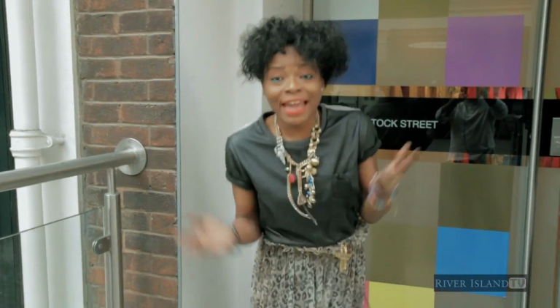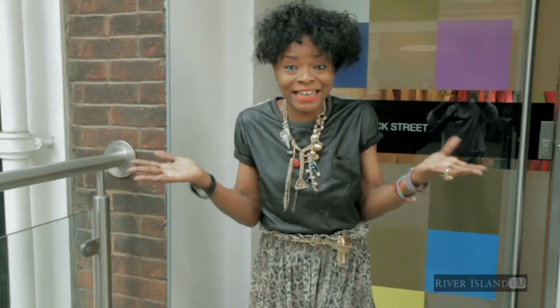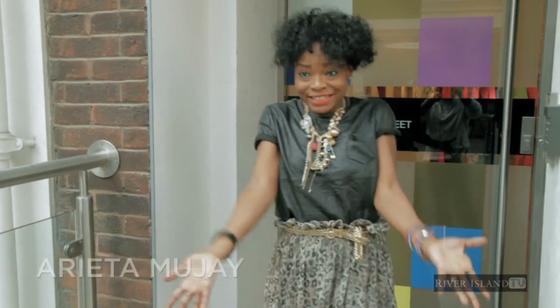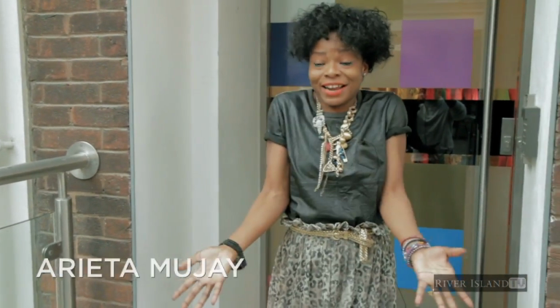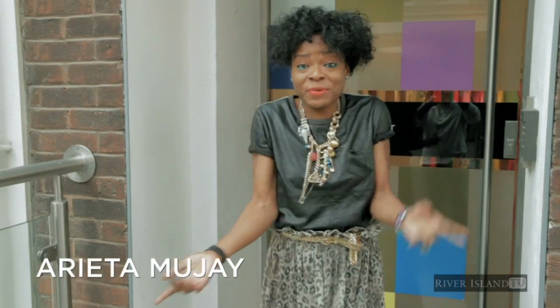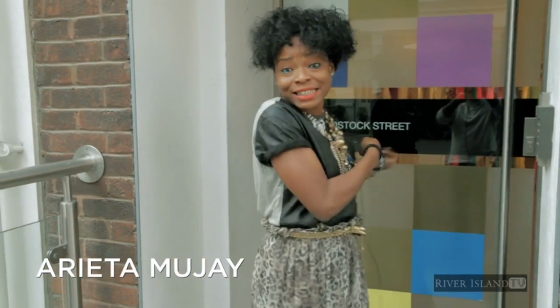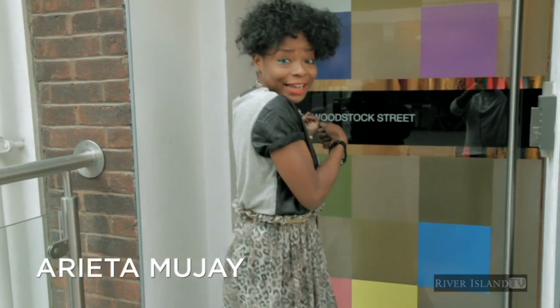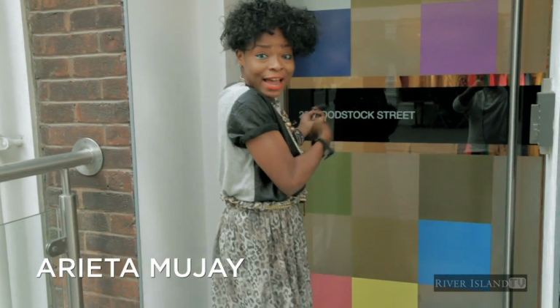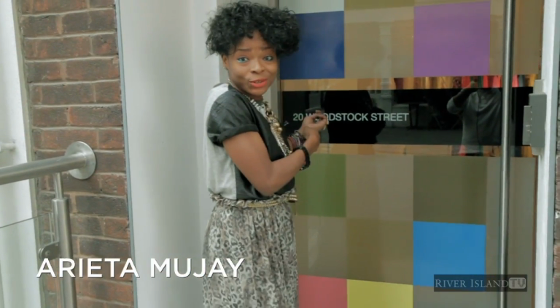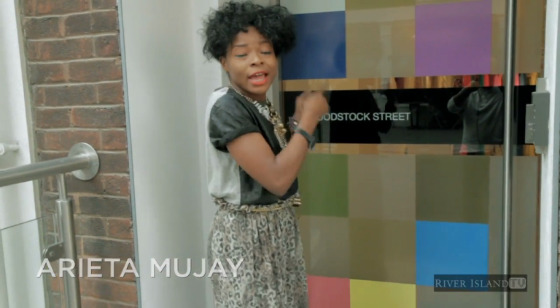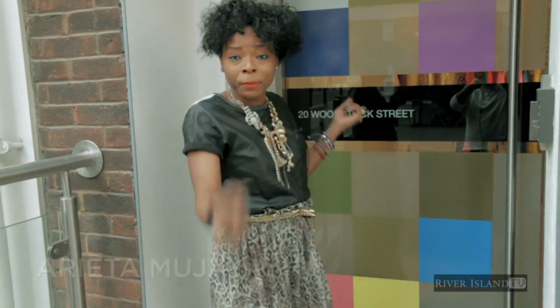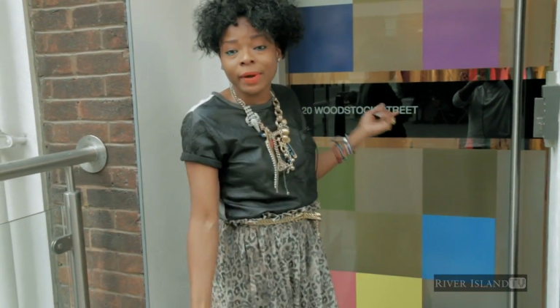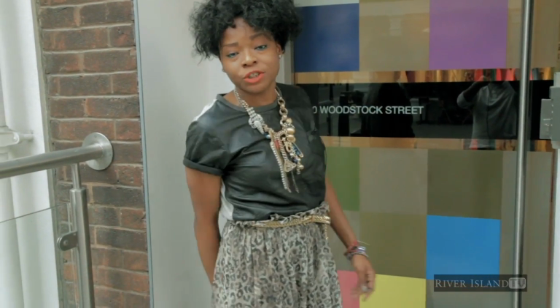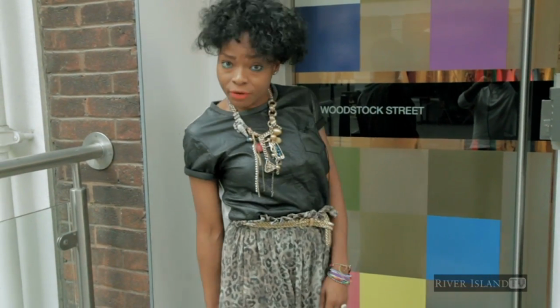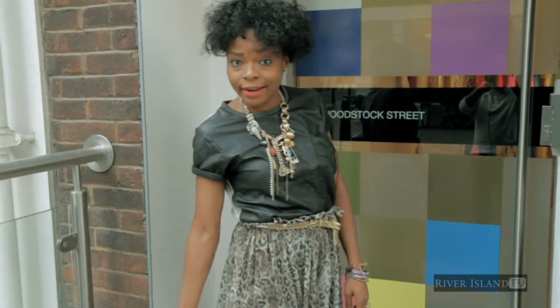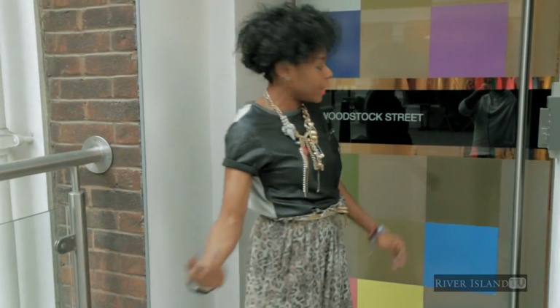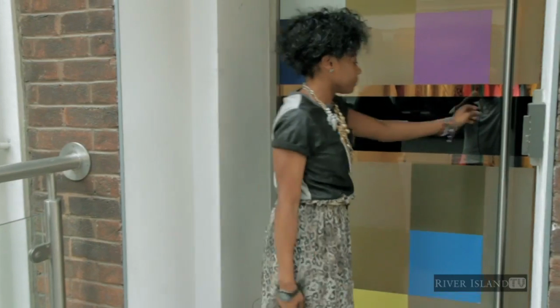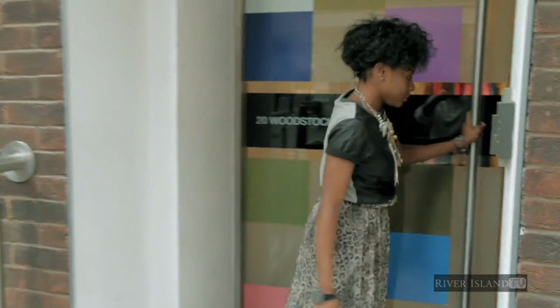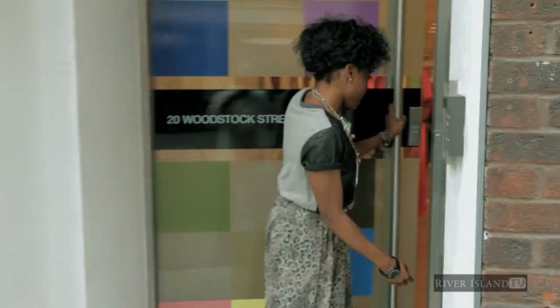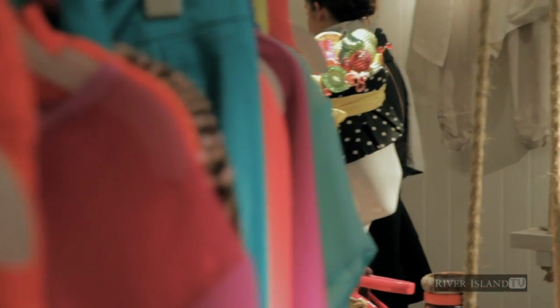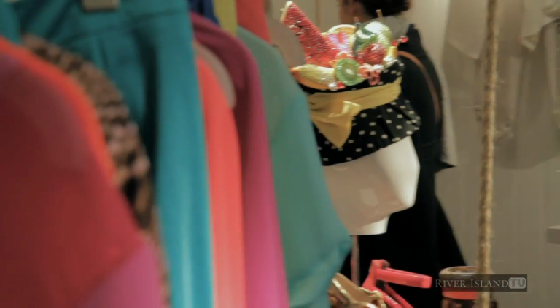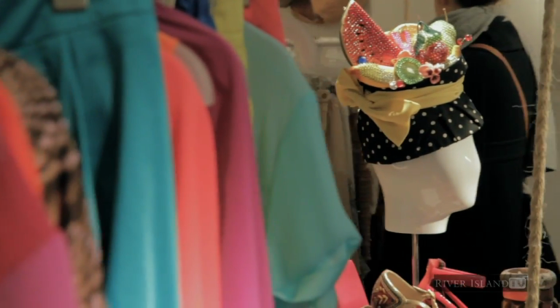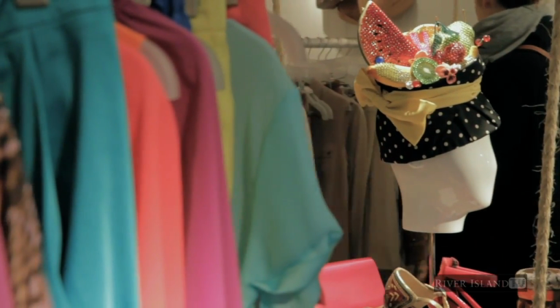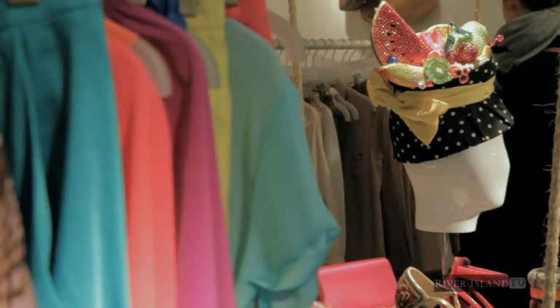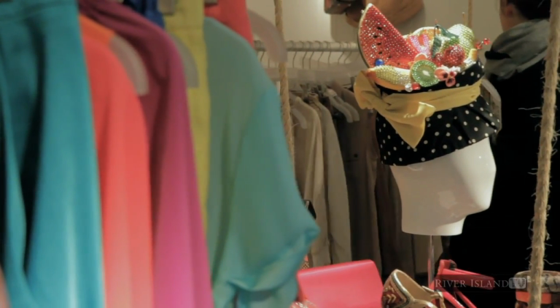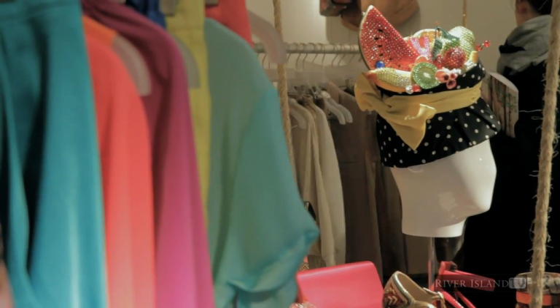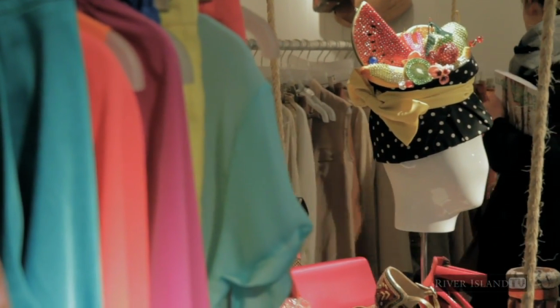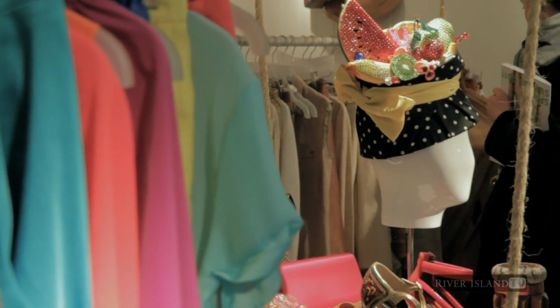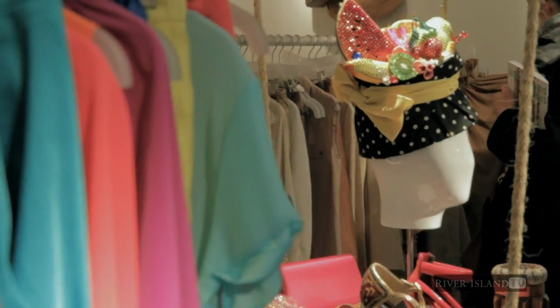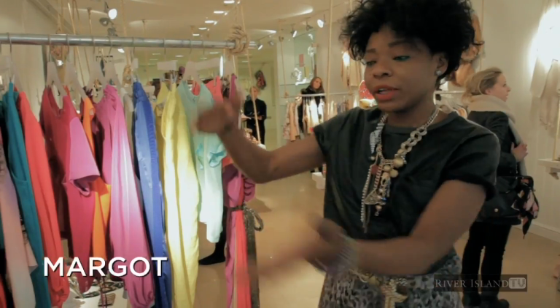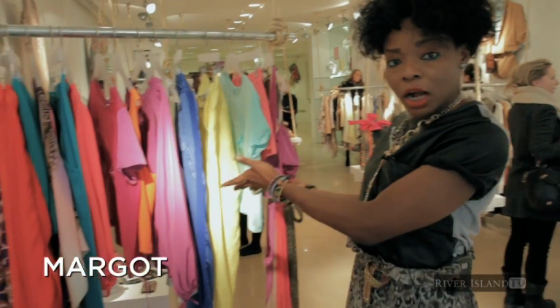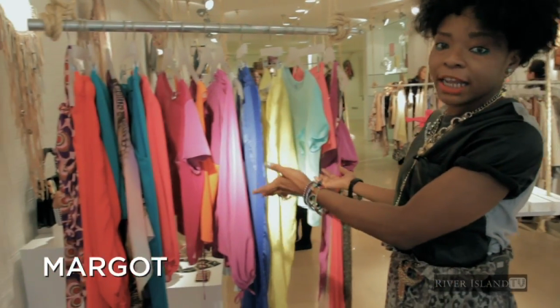It's 10 degrees outside, but inside here, behind these doors, is the Spring Summer Eleventy Show for River Island. I'm going to take you through the trends, and the first trend I'm going to talk to you about is our lovely Margo collection.